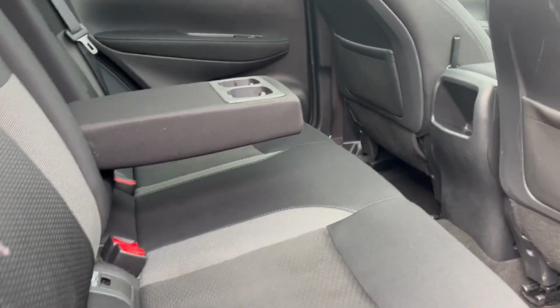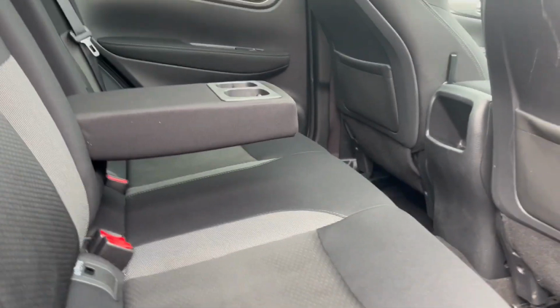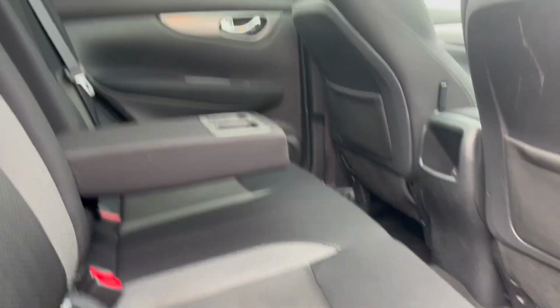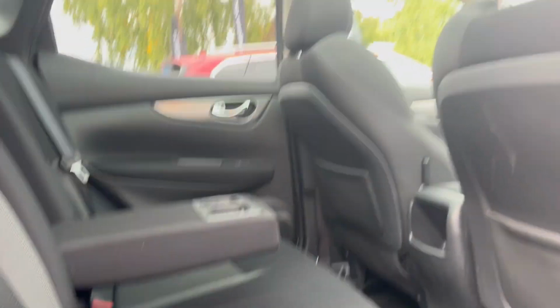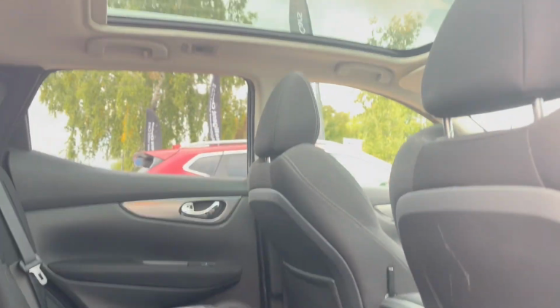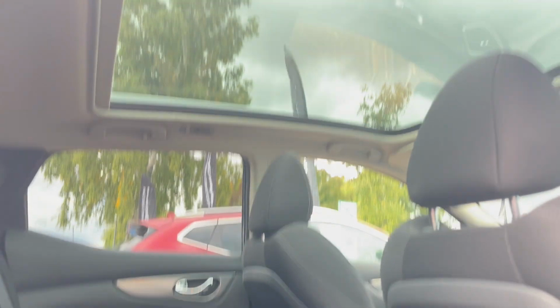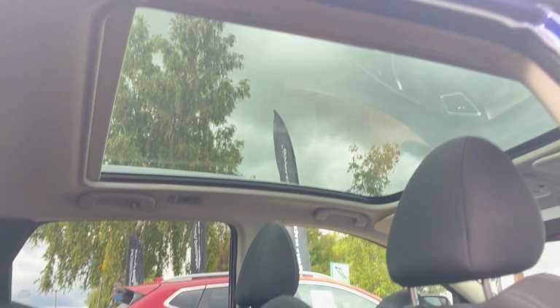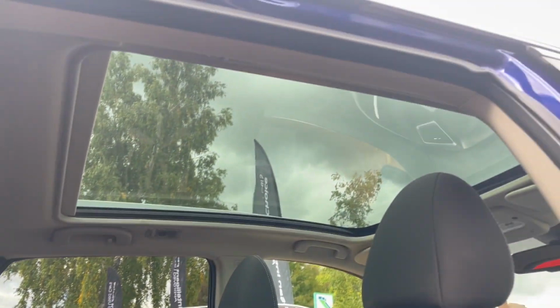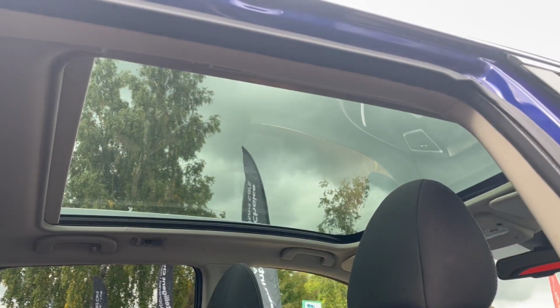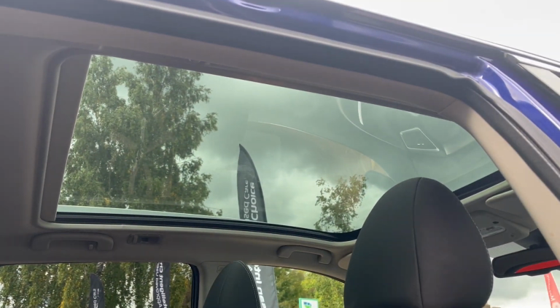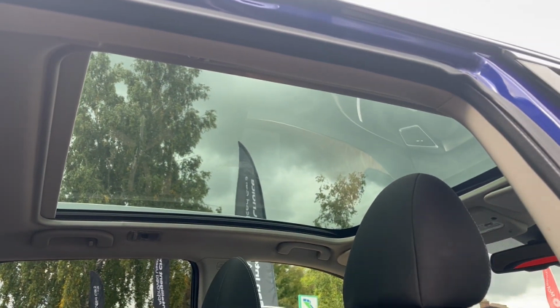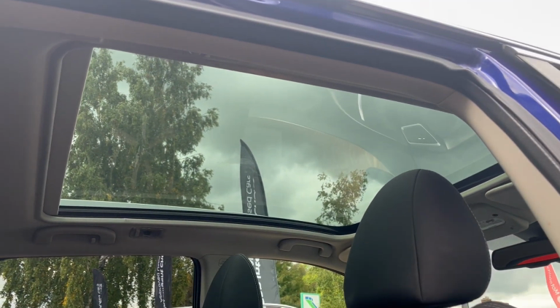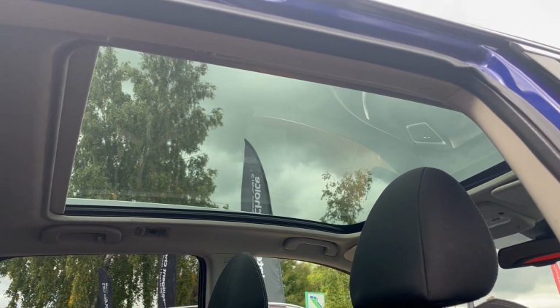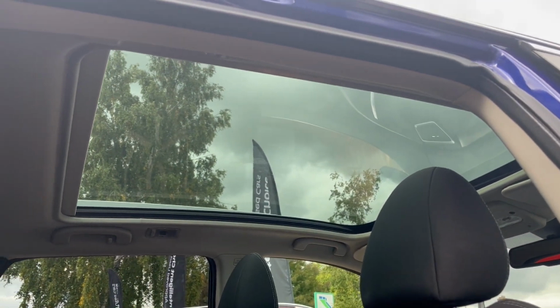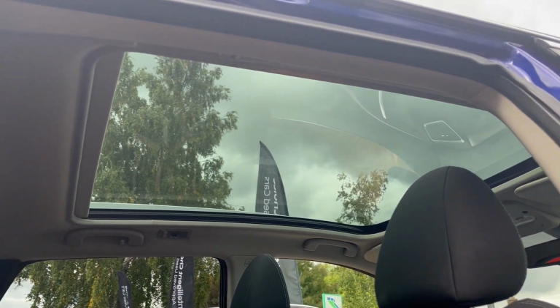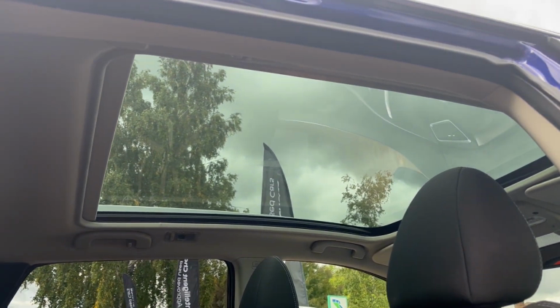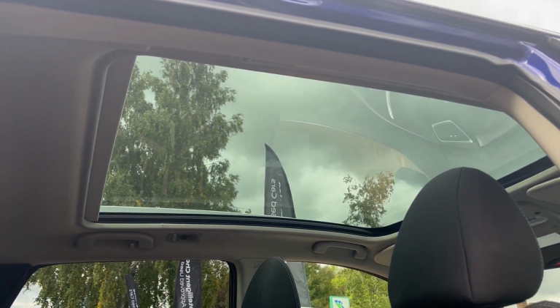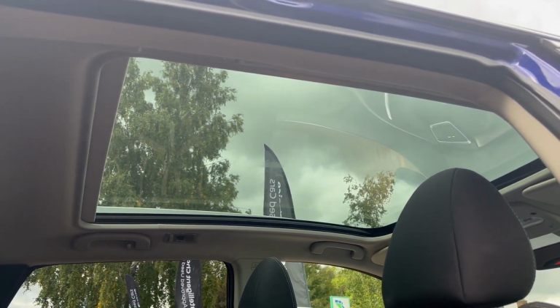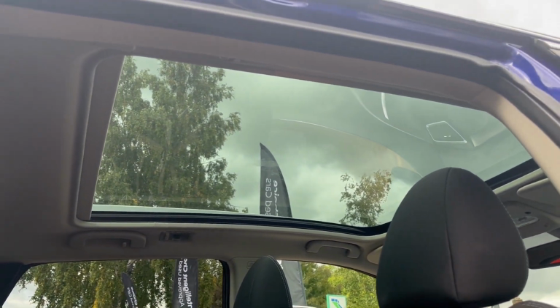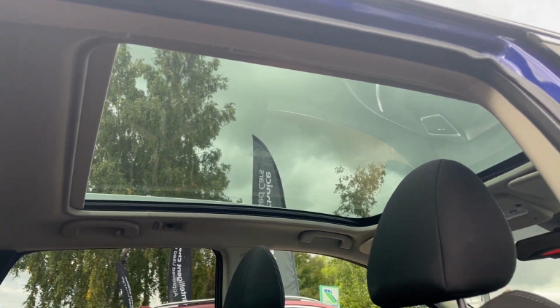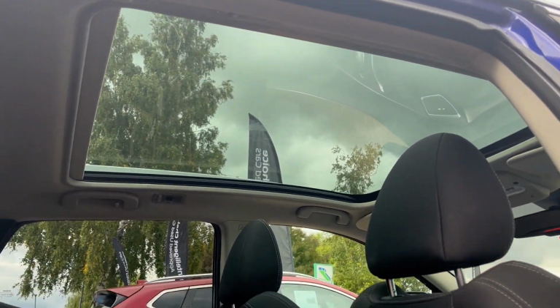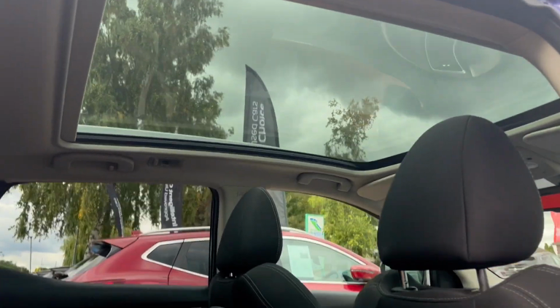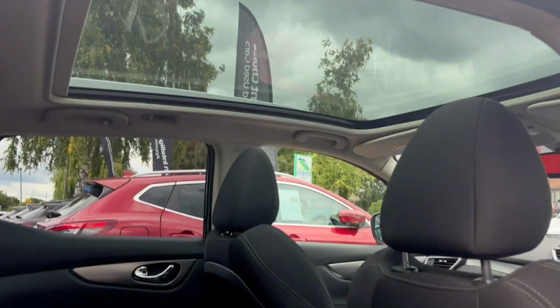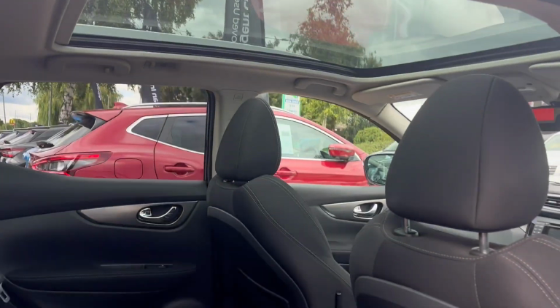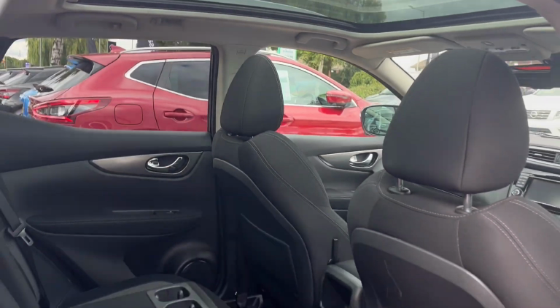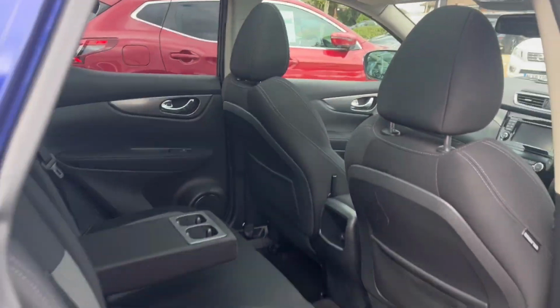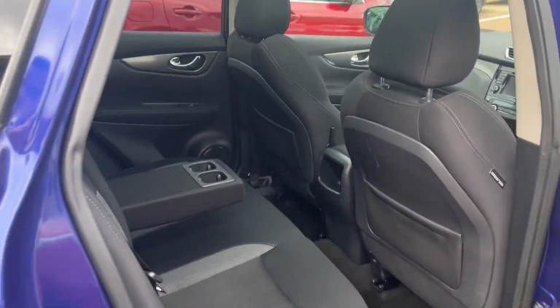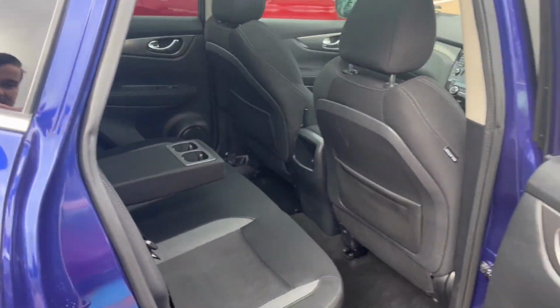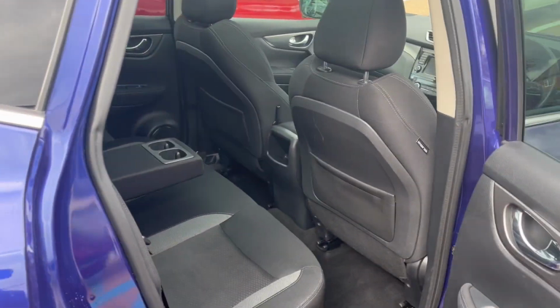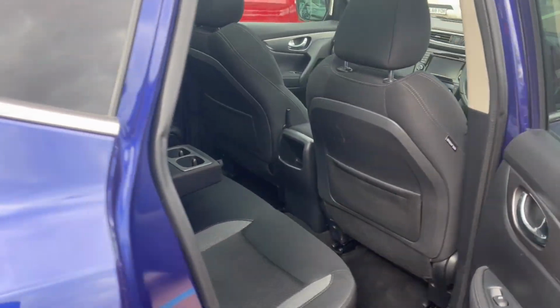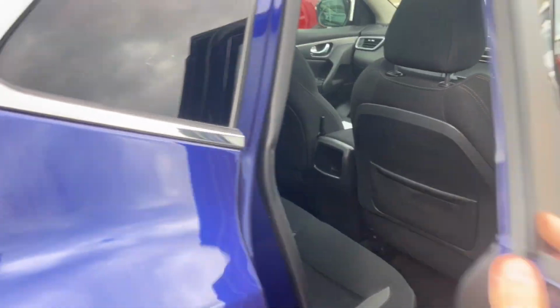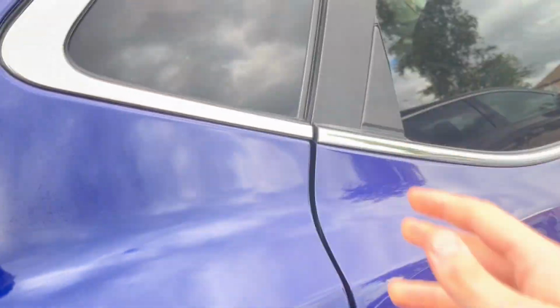One thing that's really good about this car is it's got a lovely glass roof as well. You can close it with the sun visor as you can see, but on sunny days it looks great.